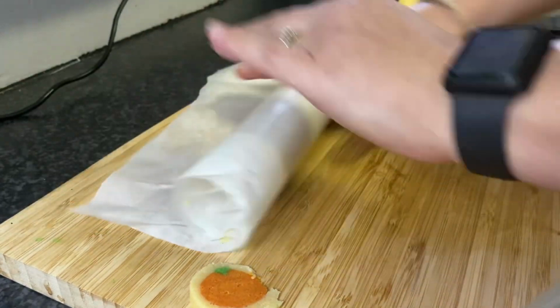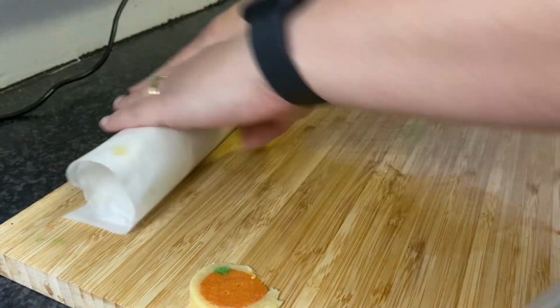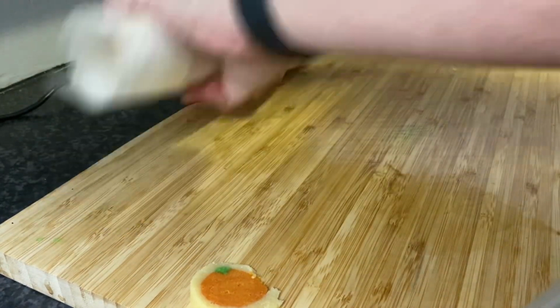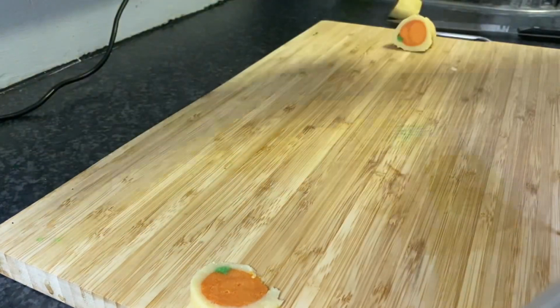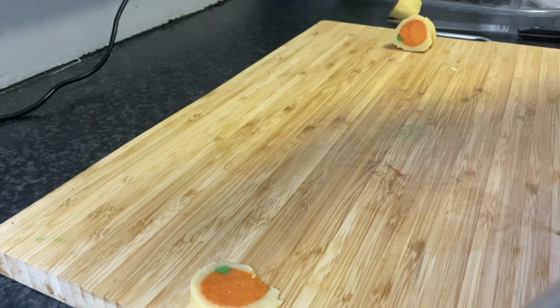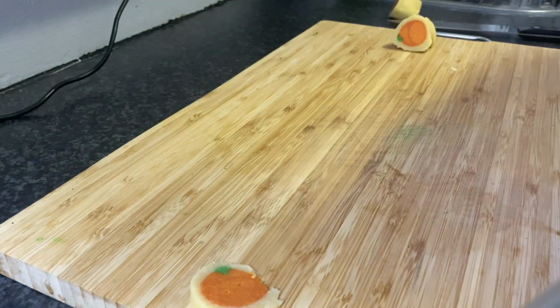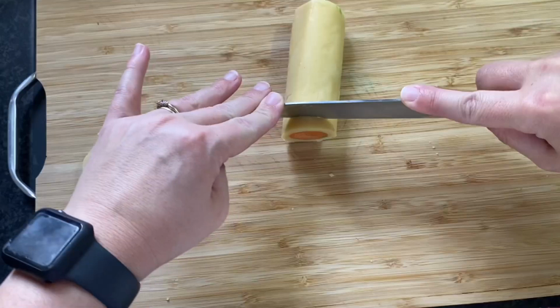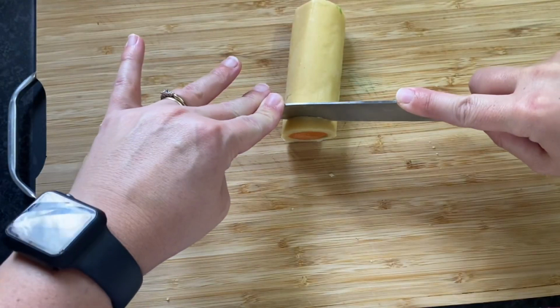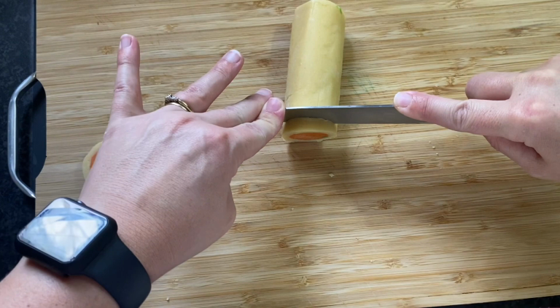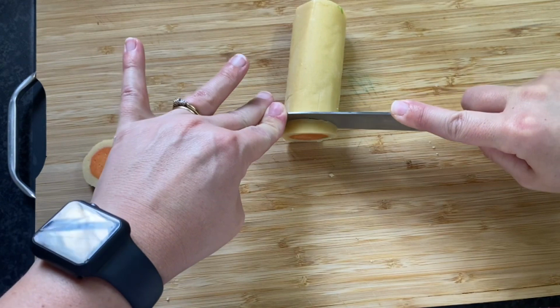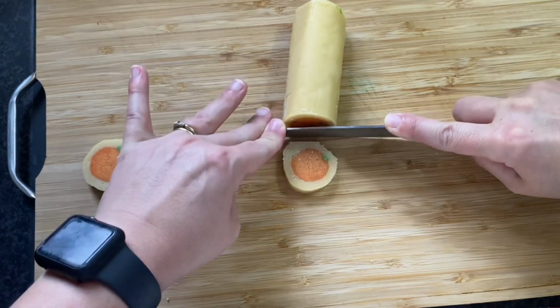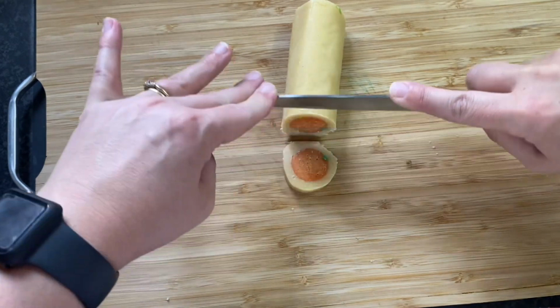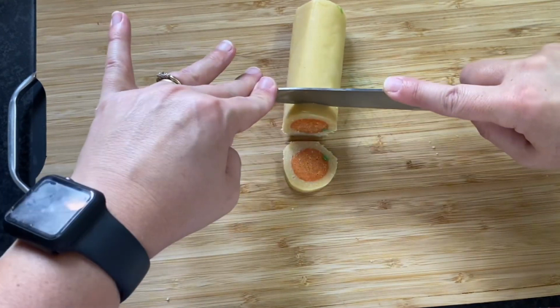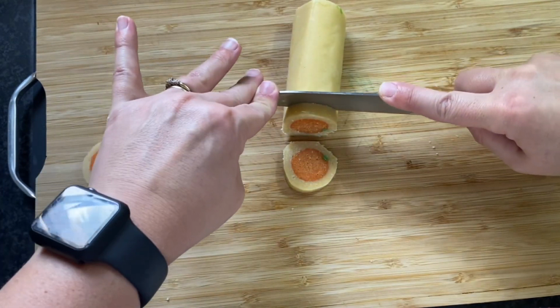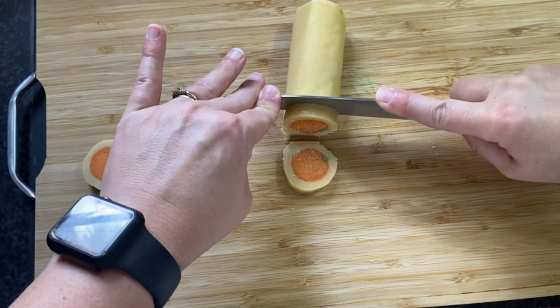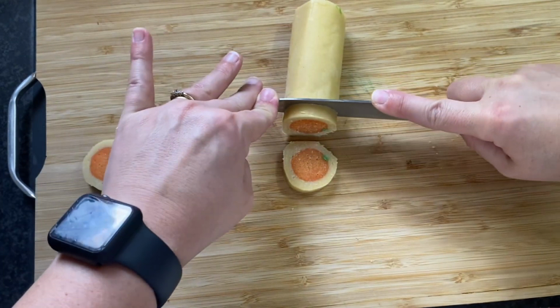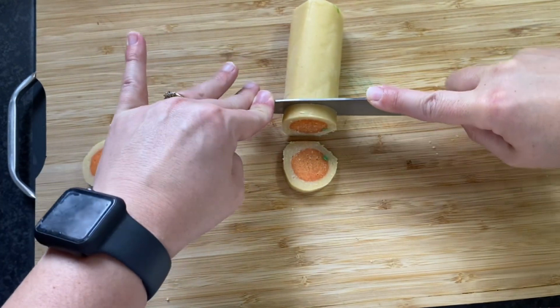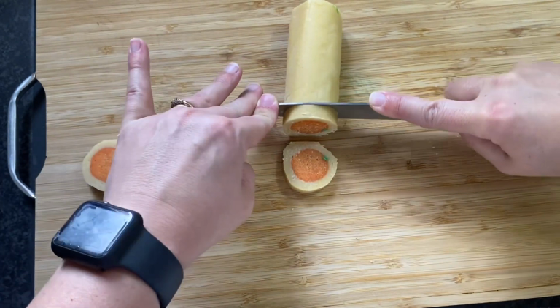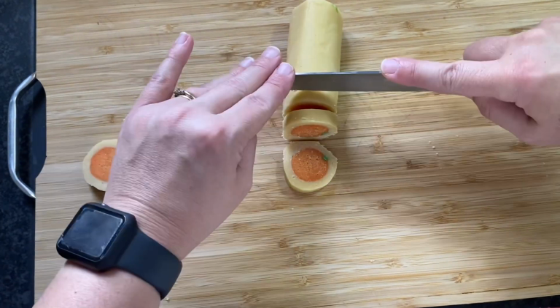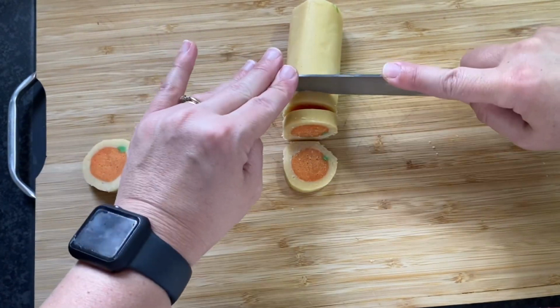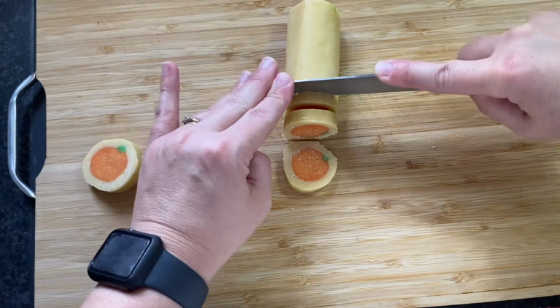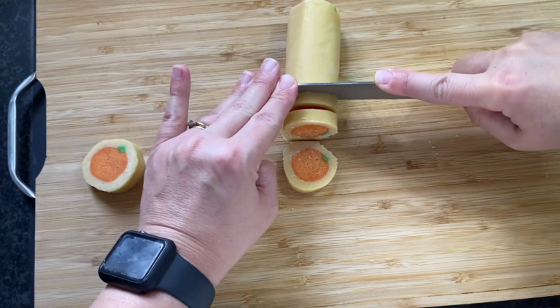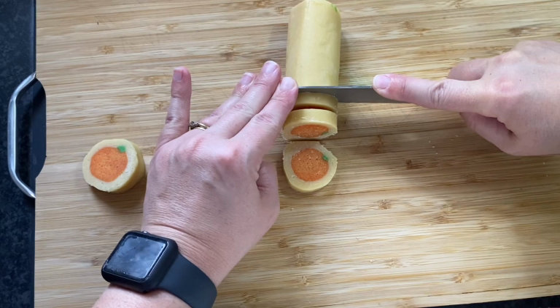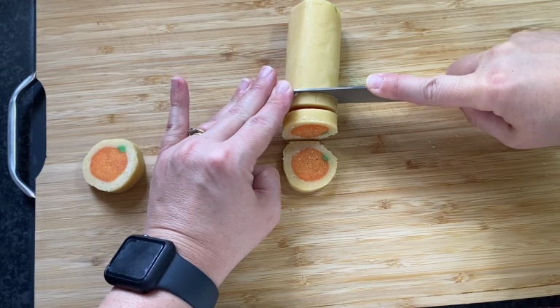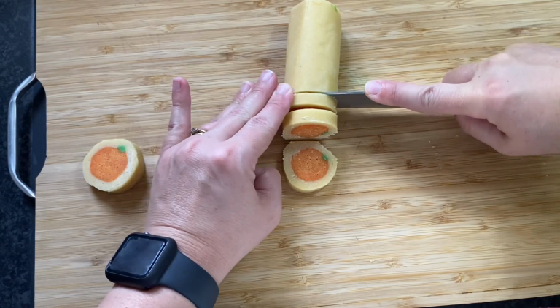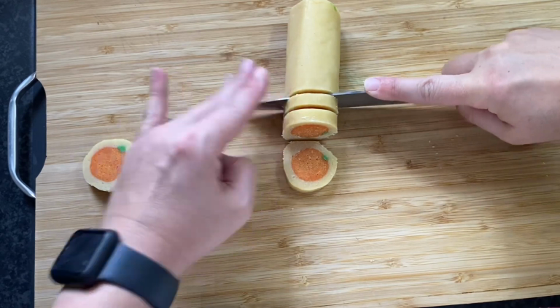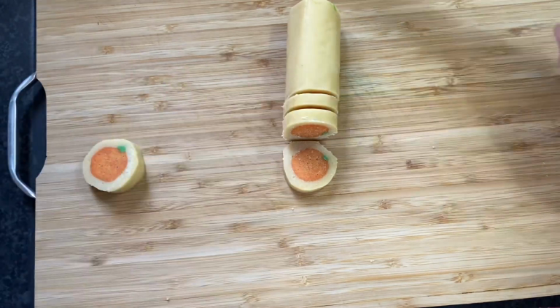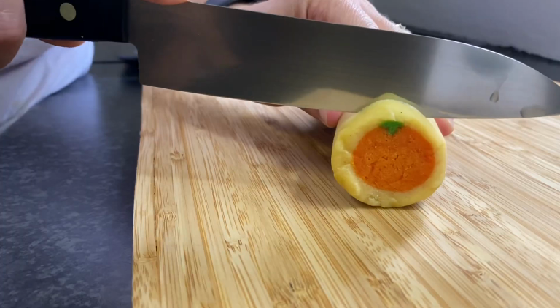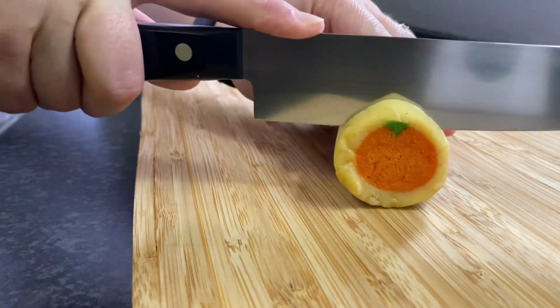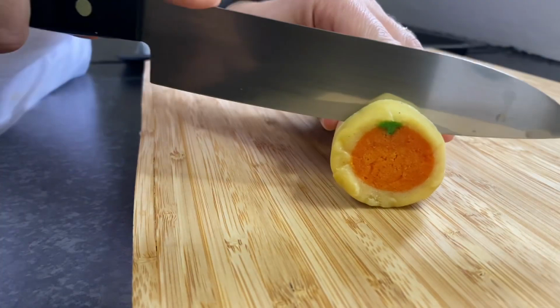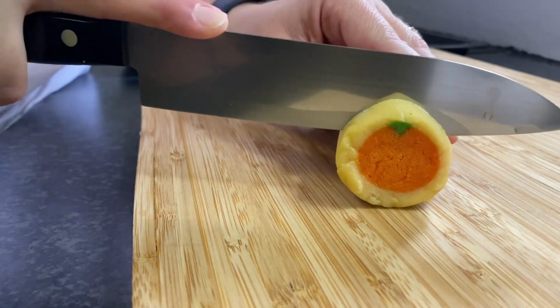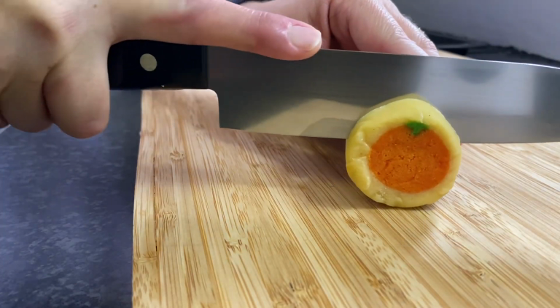If you wrap them in plastic, they could hang out in the freezer for months. Here I am the next day, ready to bake. I found I was able to slice these more evenly if I kind of chopped straight down from the top rather than sawing at these cookies.